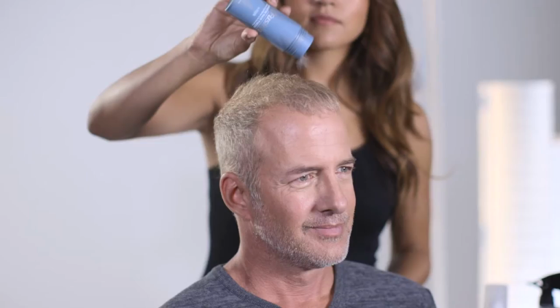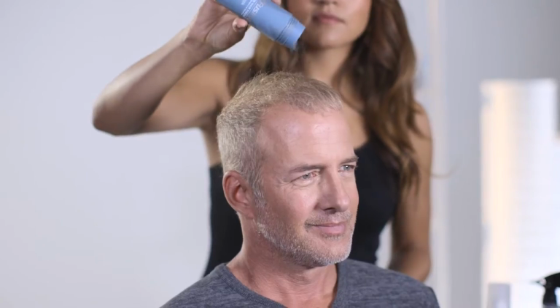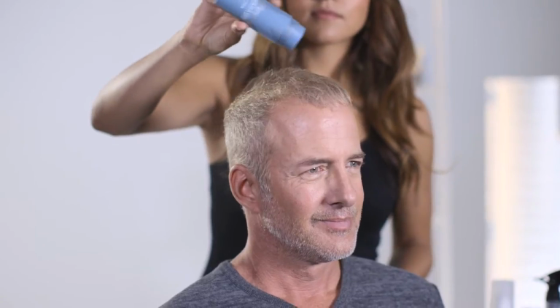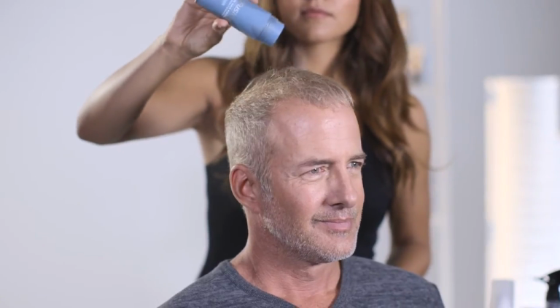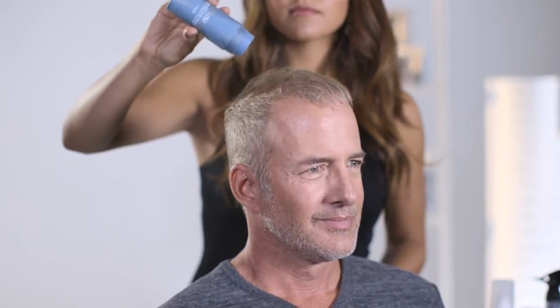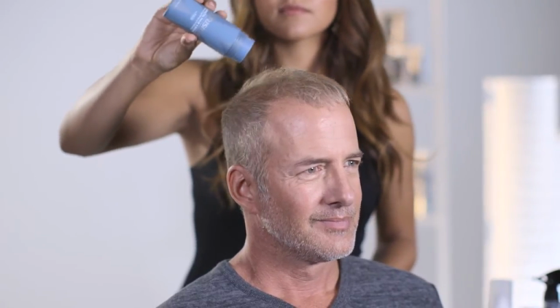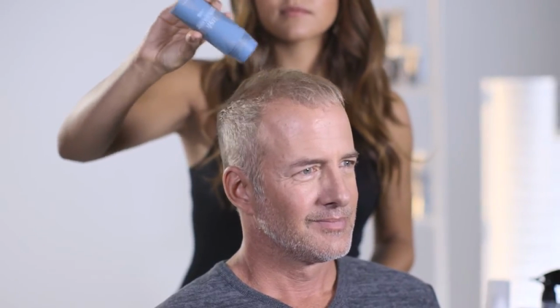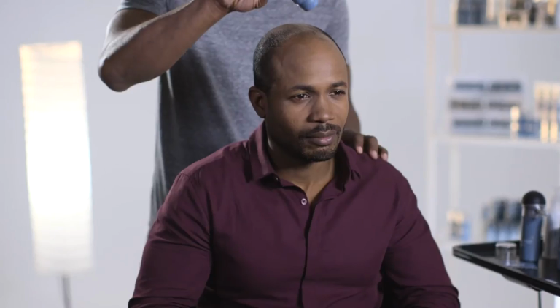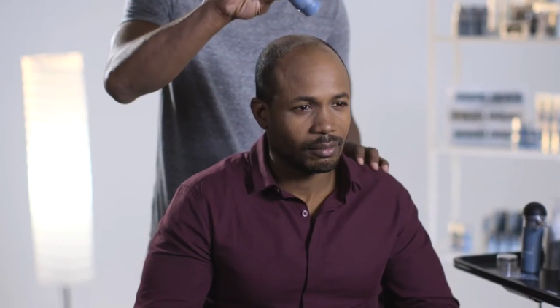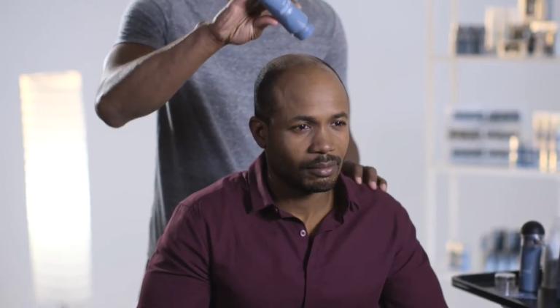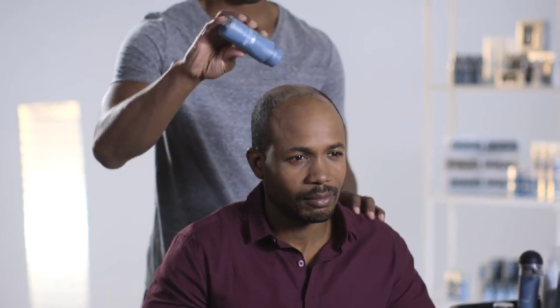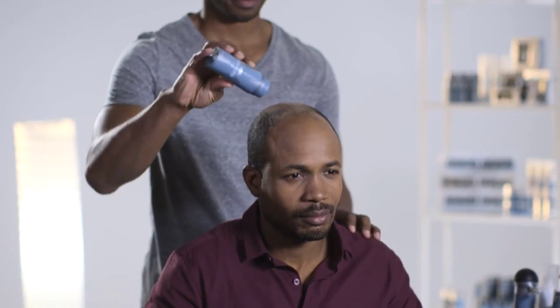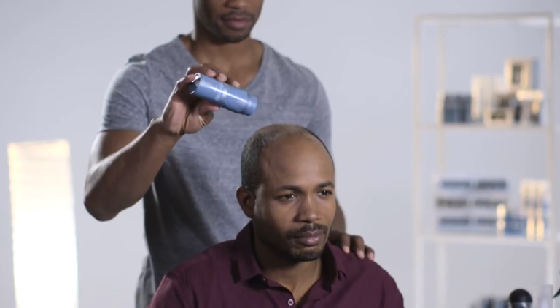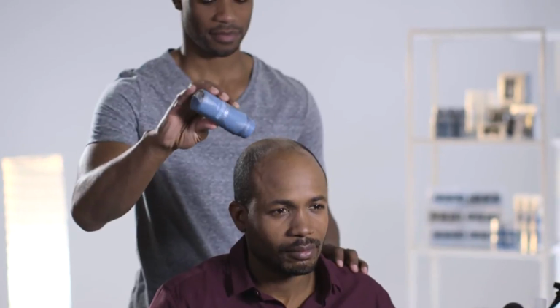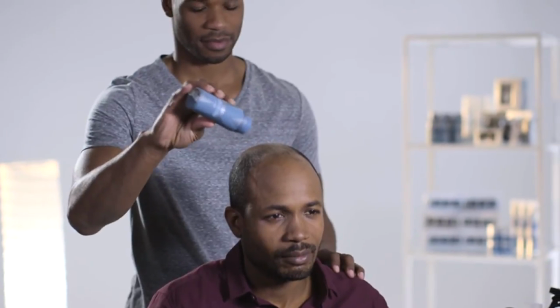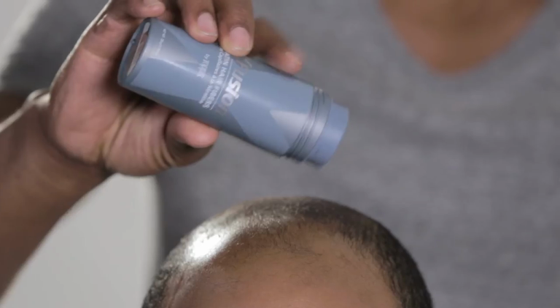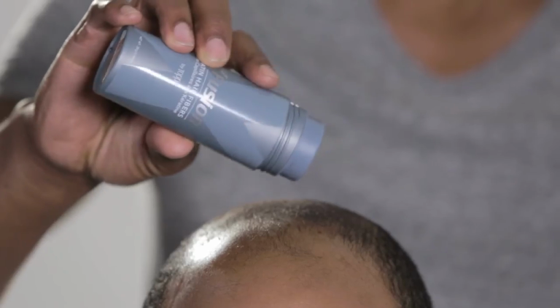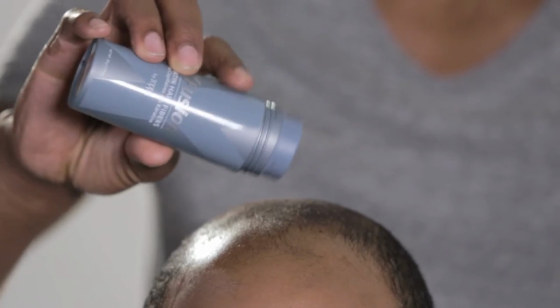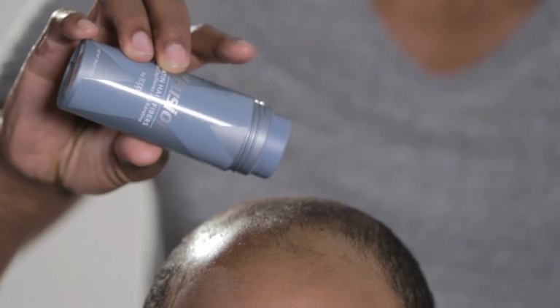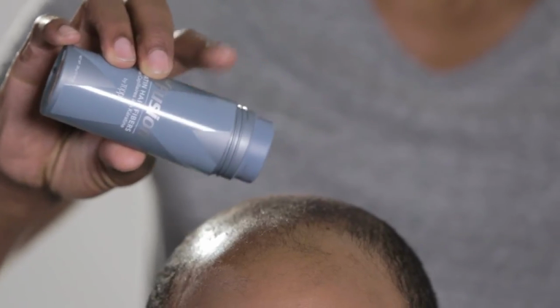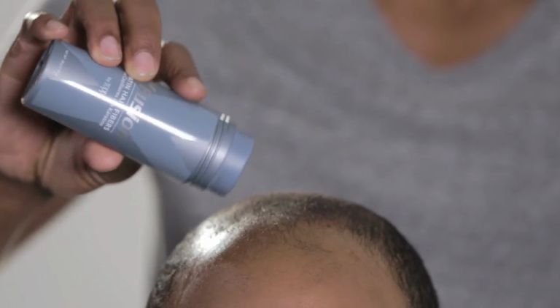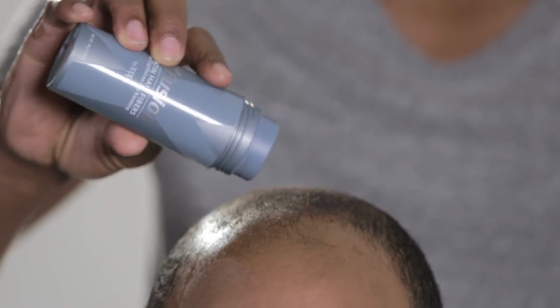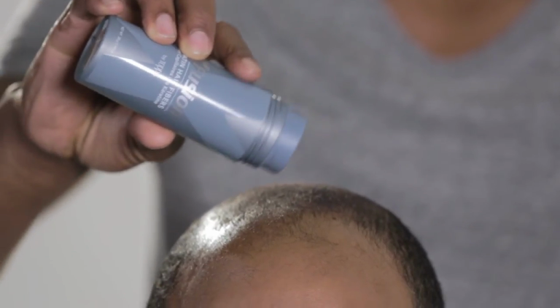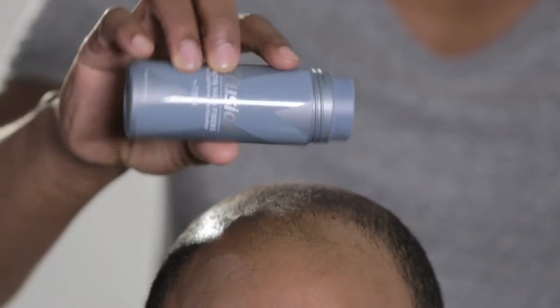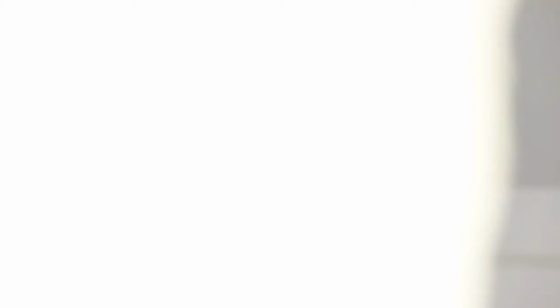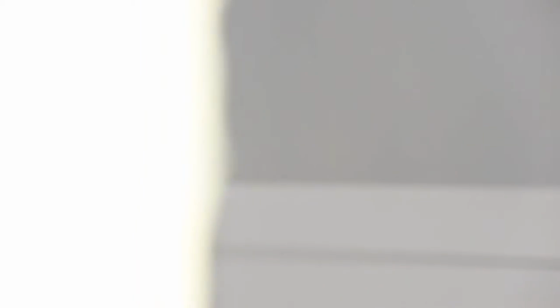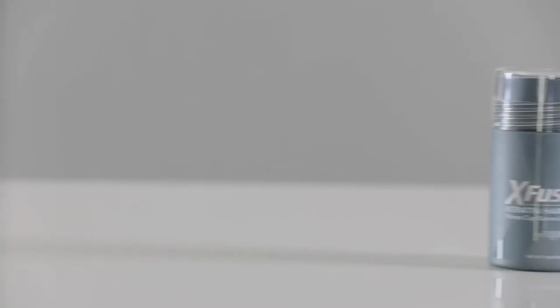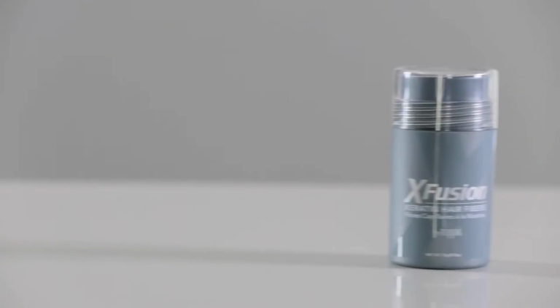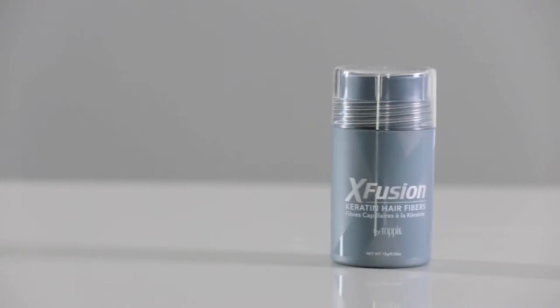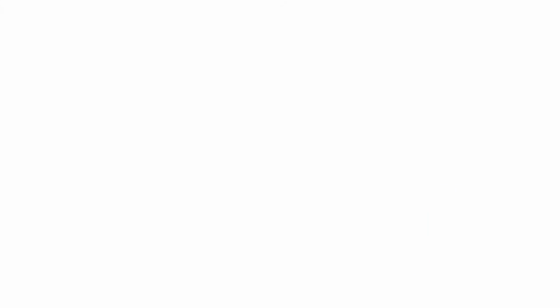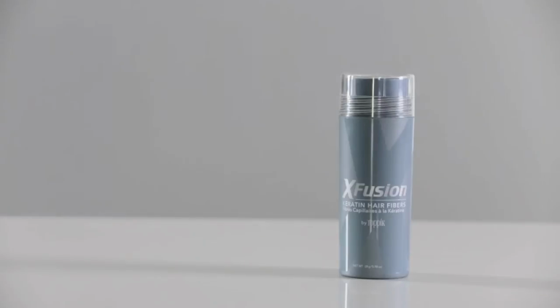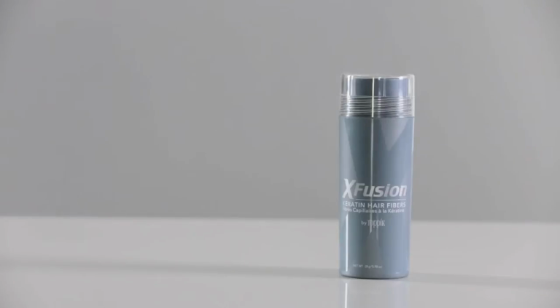When would you opt to shake on keratin hair fibers versus using the spray applicator? When you're covering a wider area, or you're applying to the top of your head or the crown. Our applicator fits both the 15-gram and 28-gram bottles.